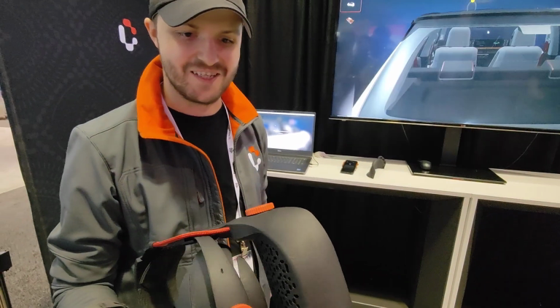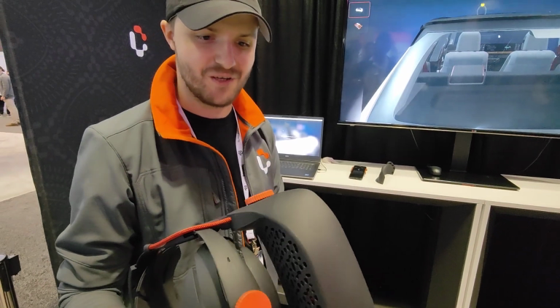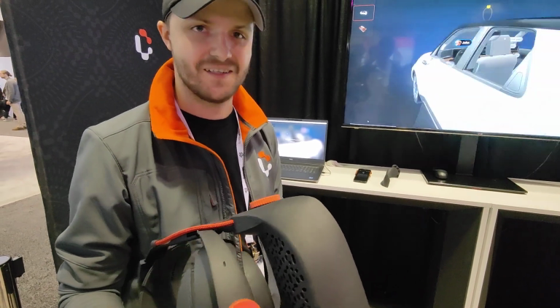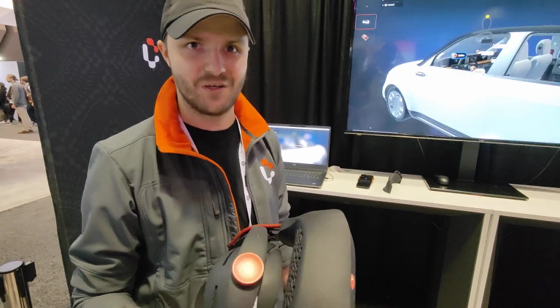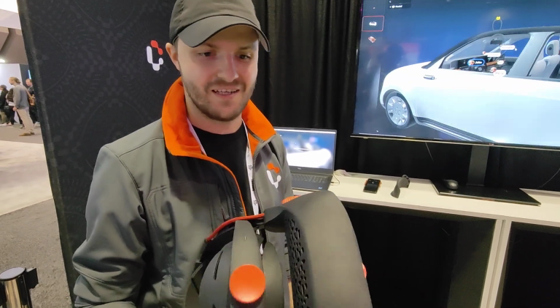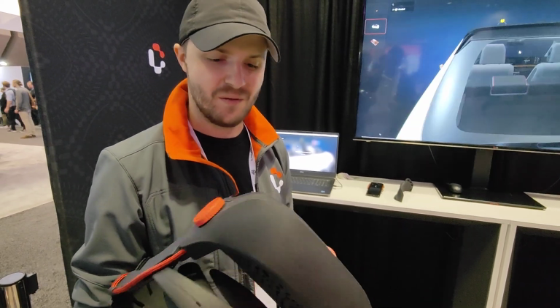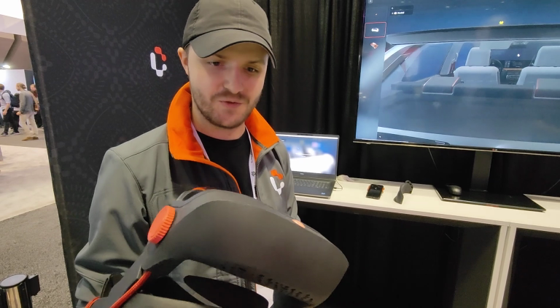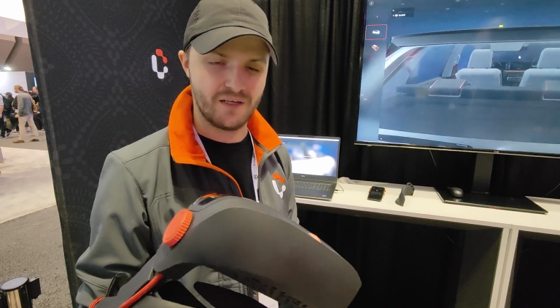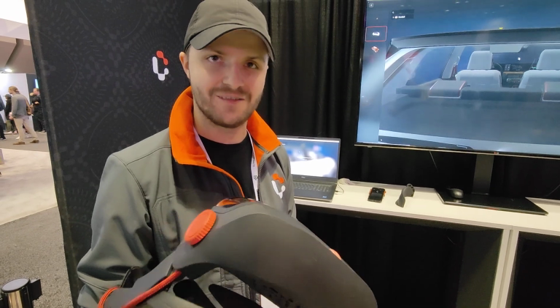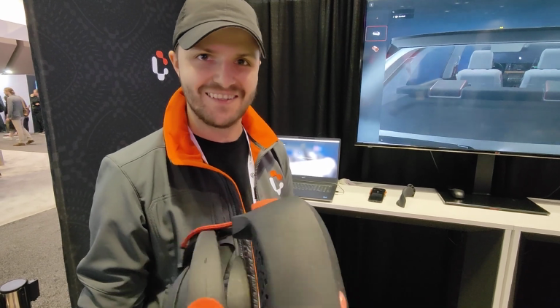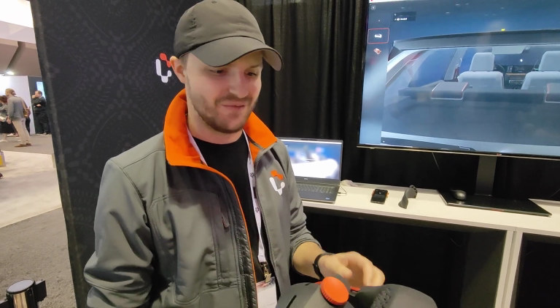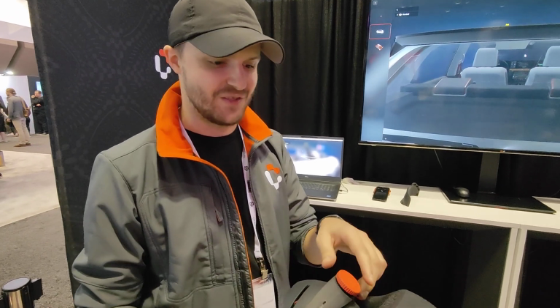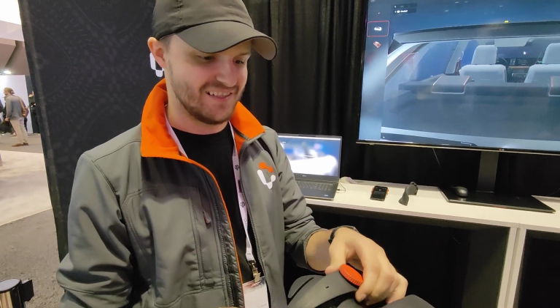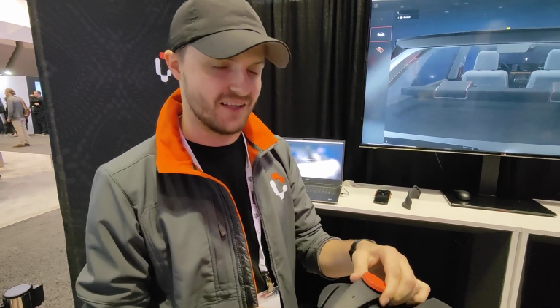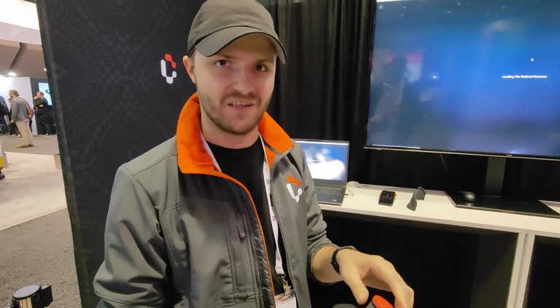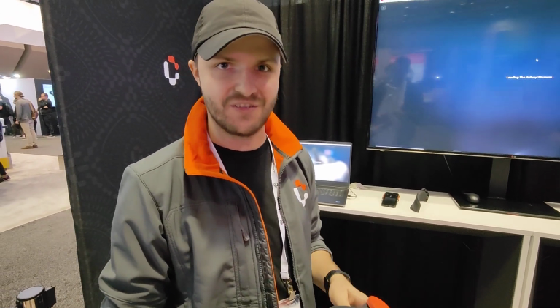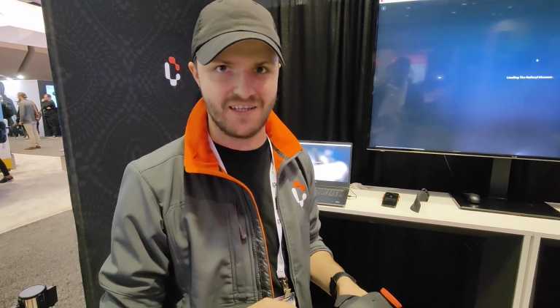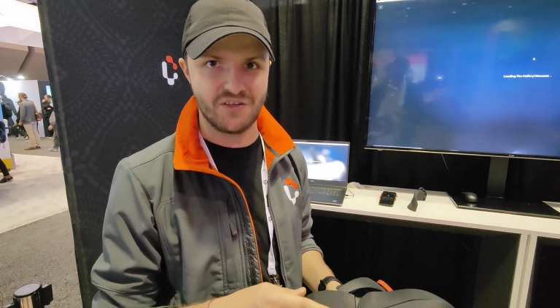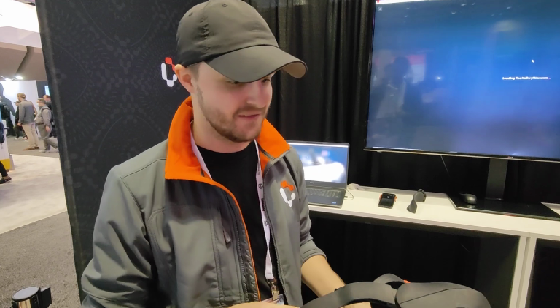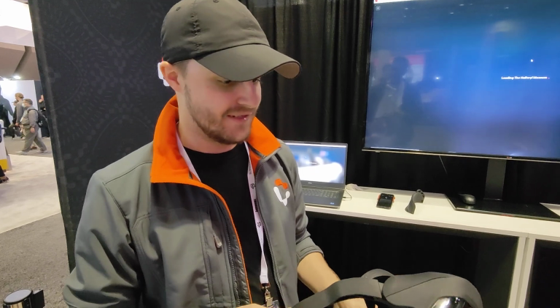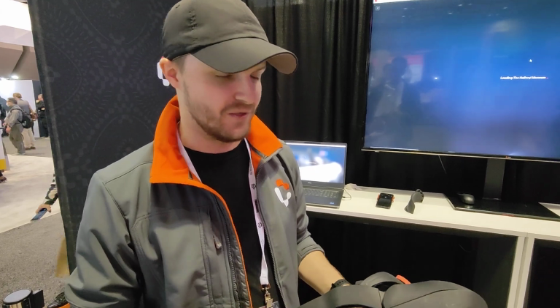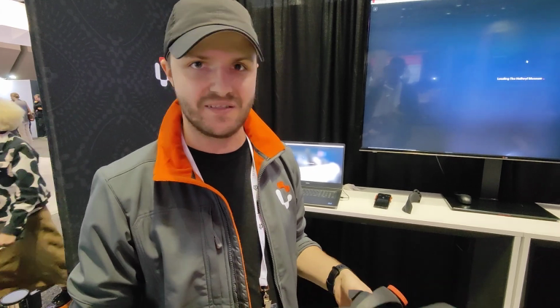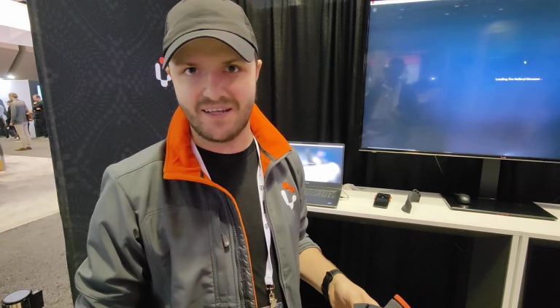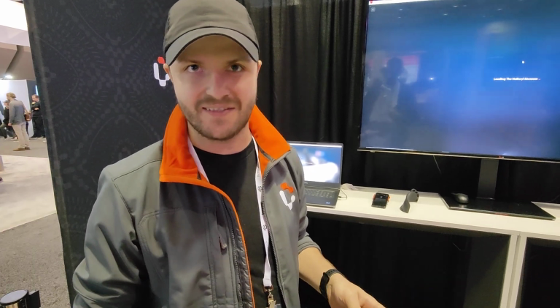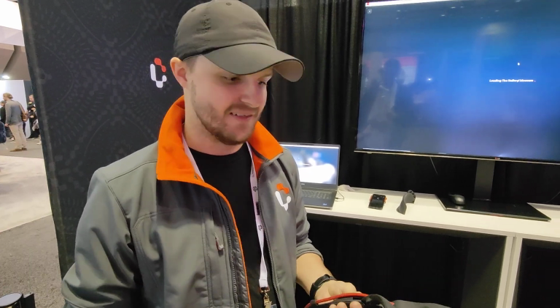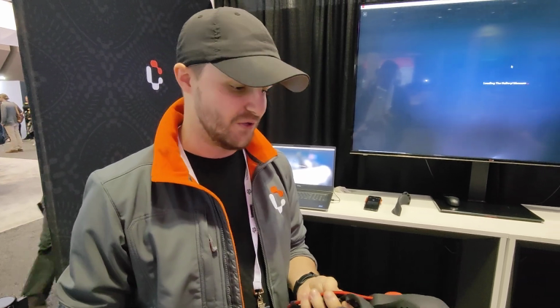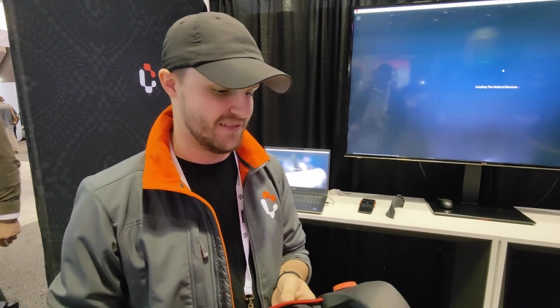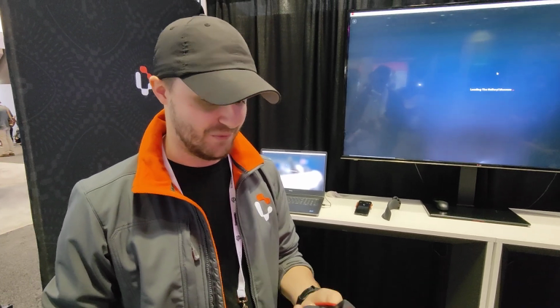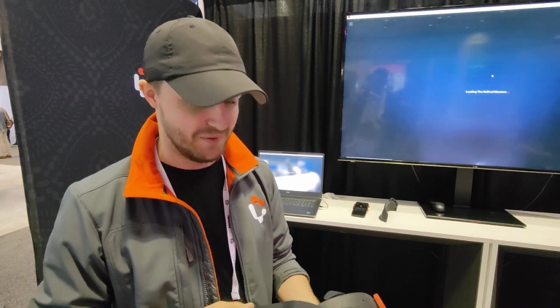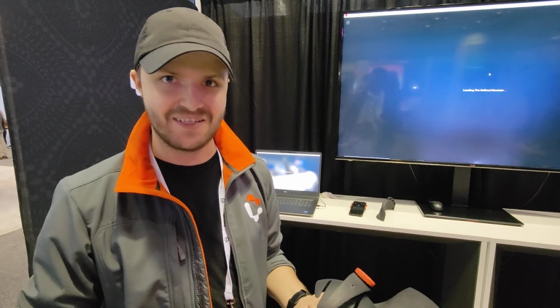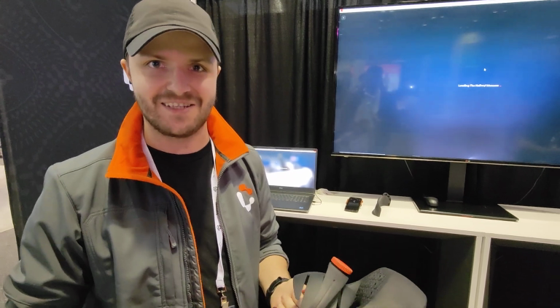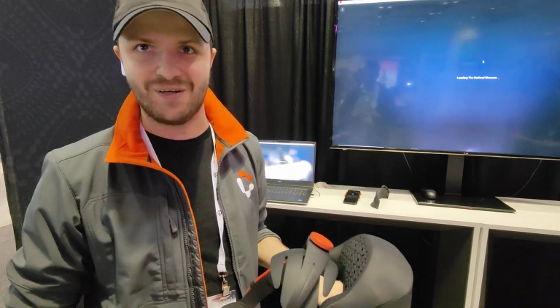I'm Alex from Campfire and we're building a tool called Campfire — it's for holographic collaboration for design and engineering. So people who build things, design things, produce things and make the world a better place can design things better.